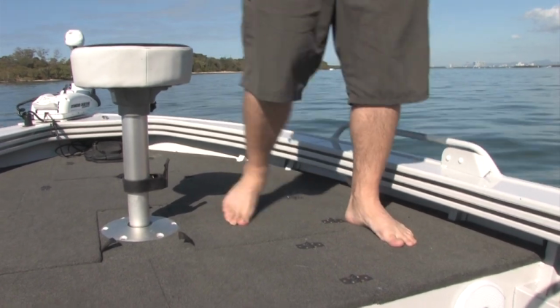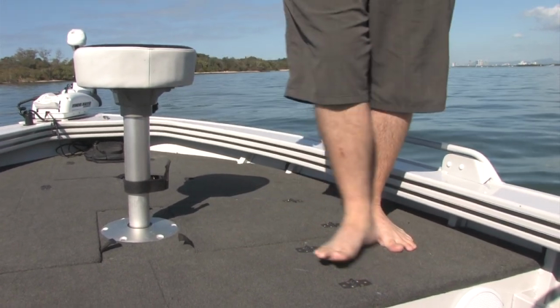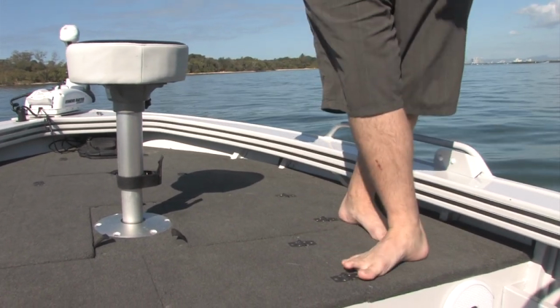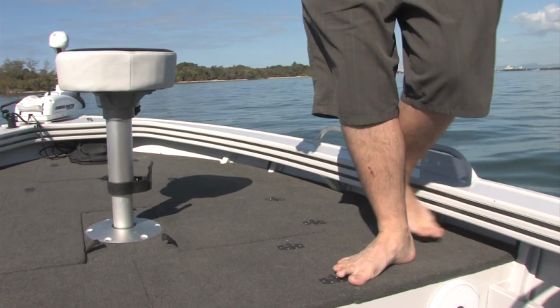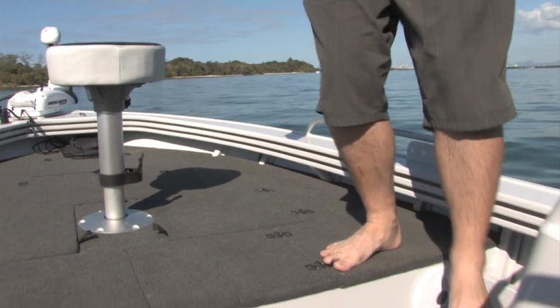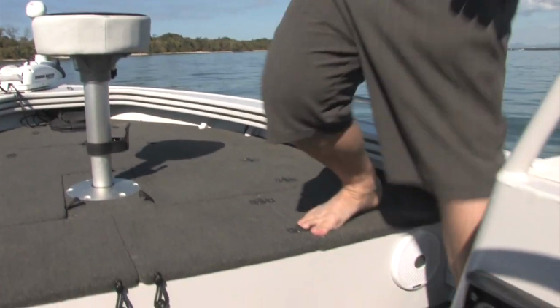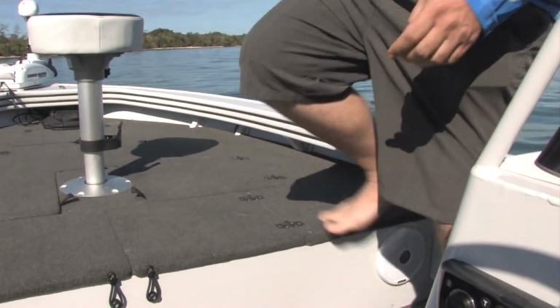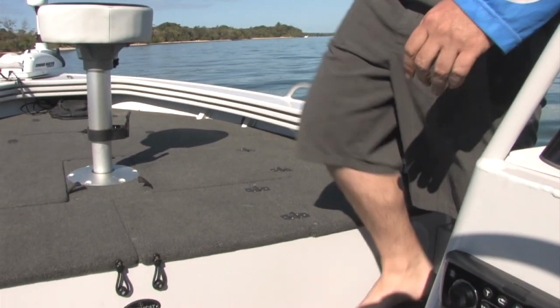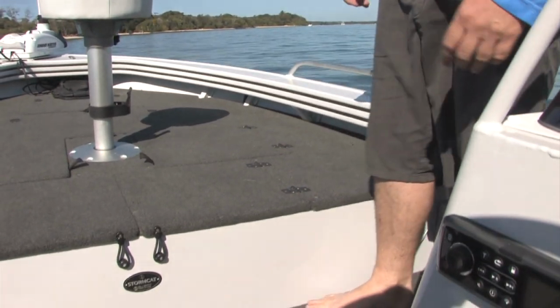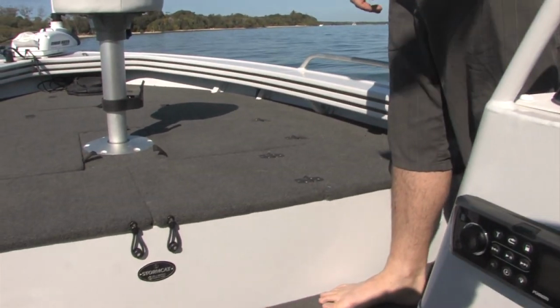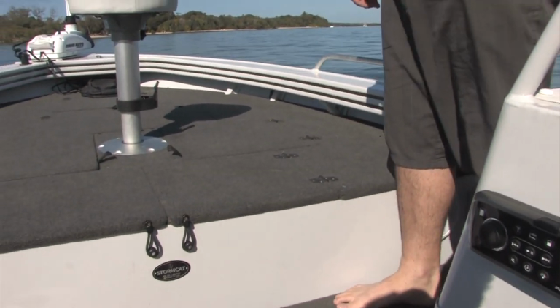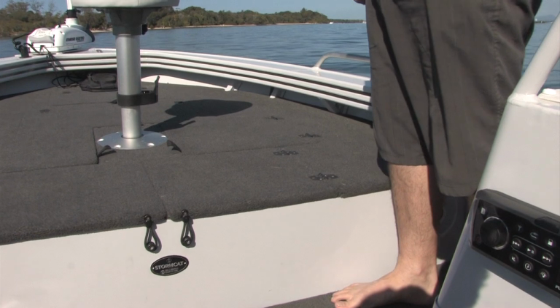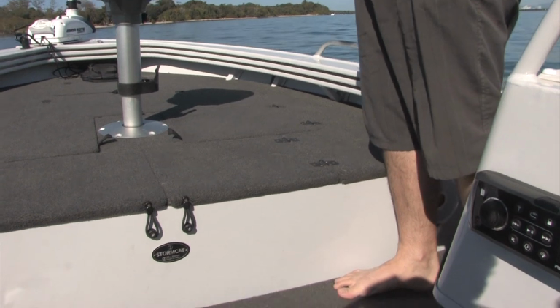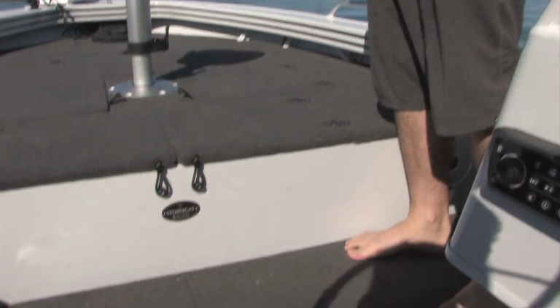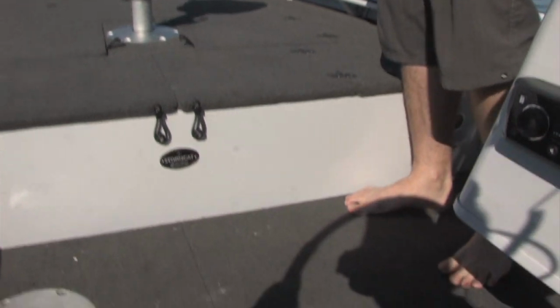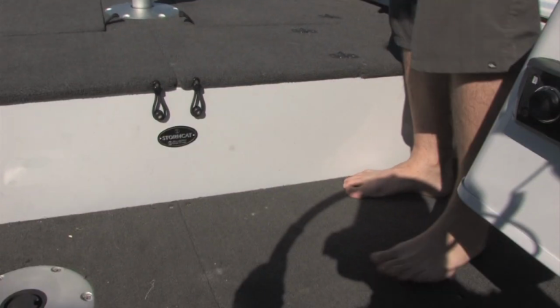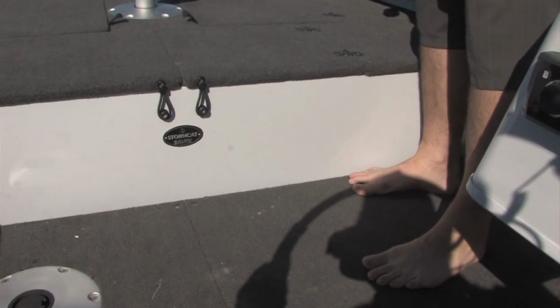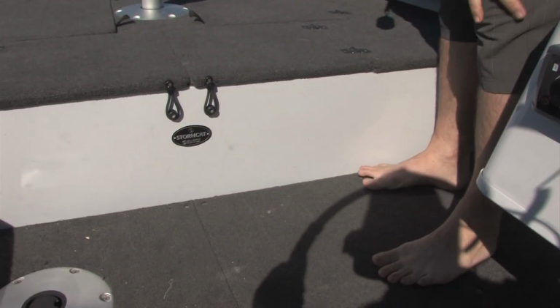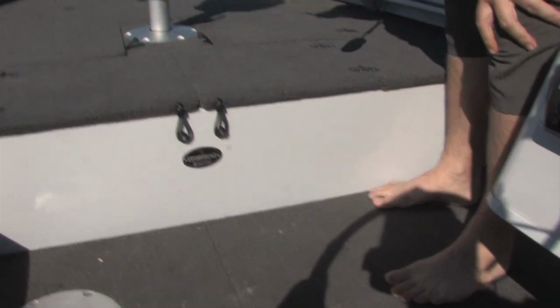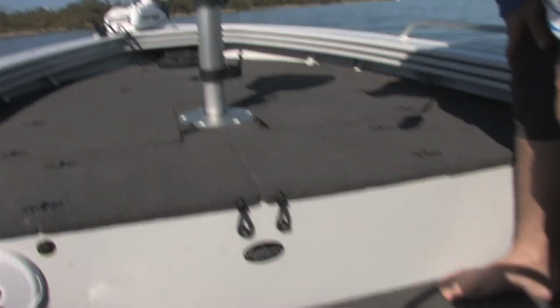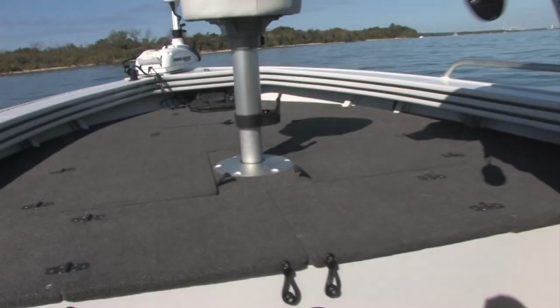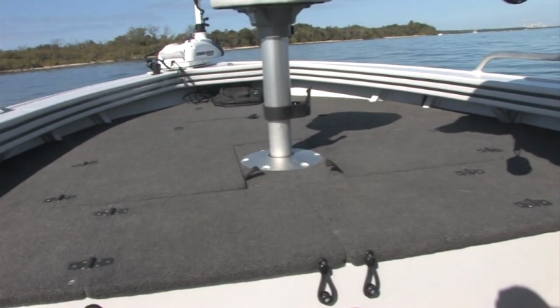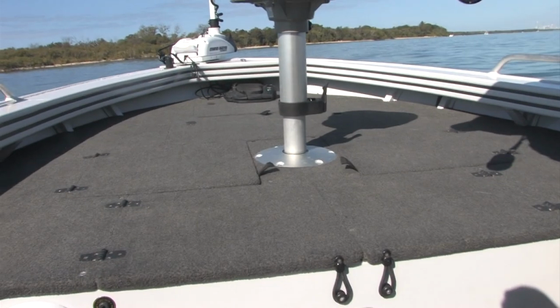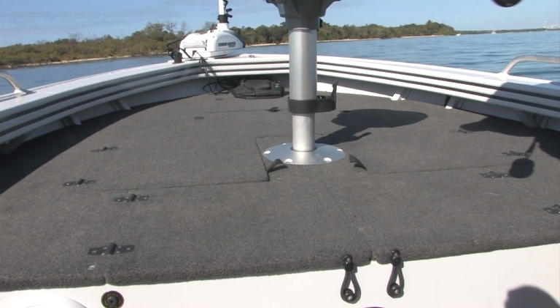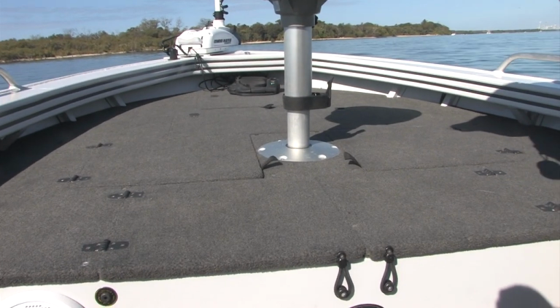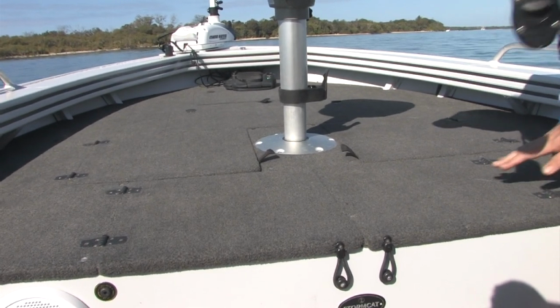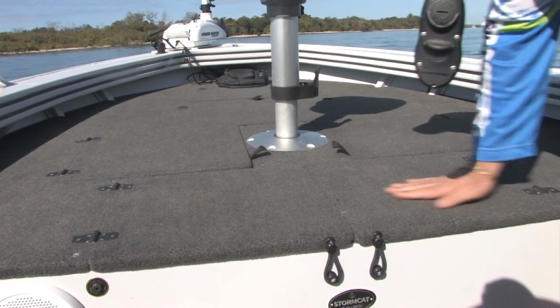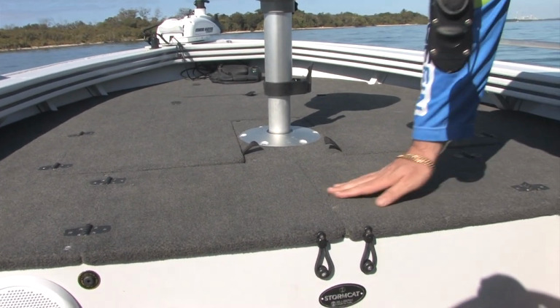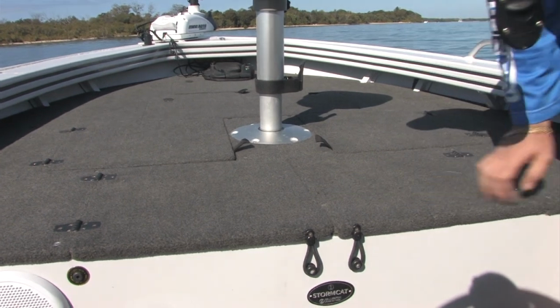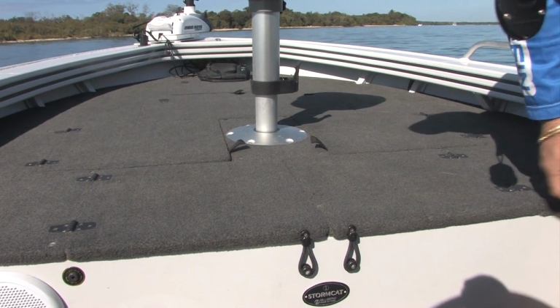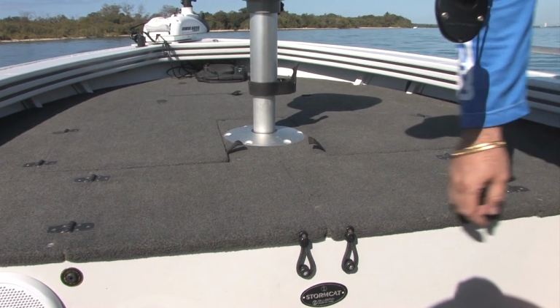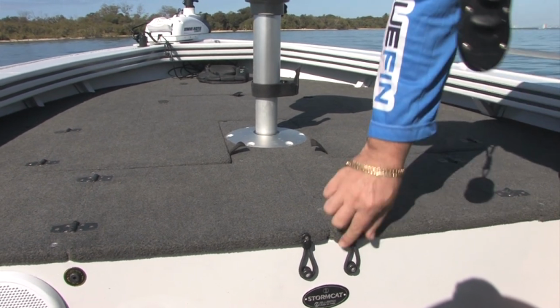A cool feature on the Stormcat is the hookless carpet. For those lure guys, you're not going to get jagged into this carpet because it doesn't have a looped pile.